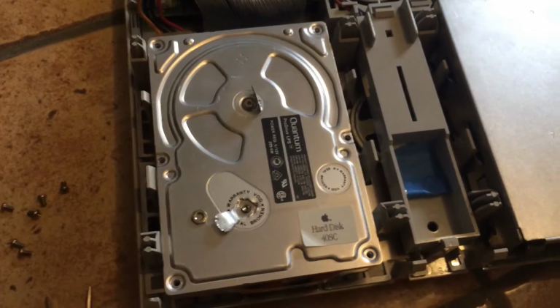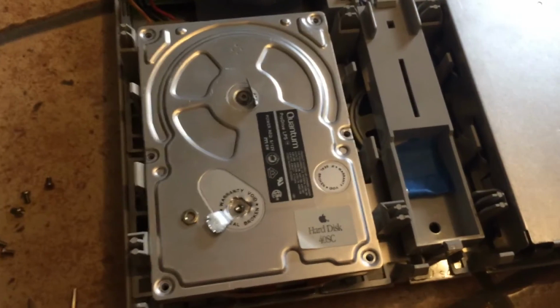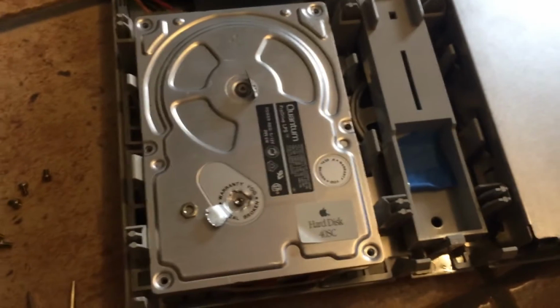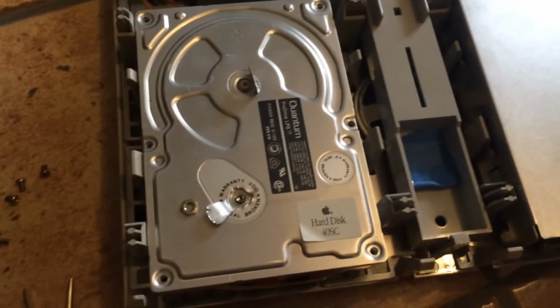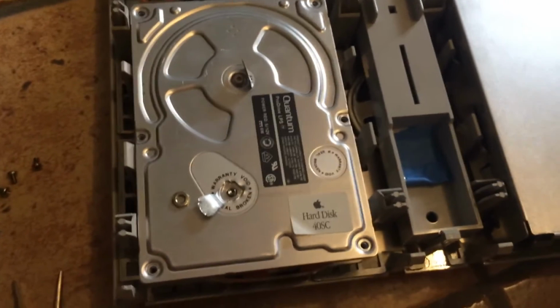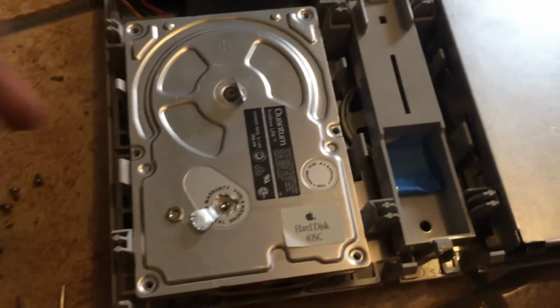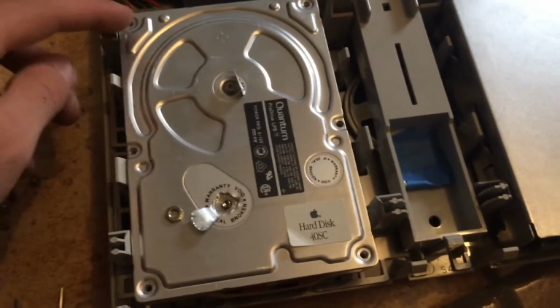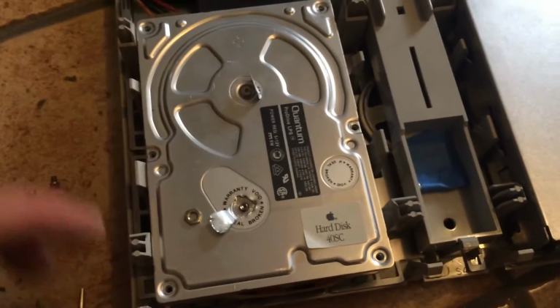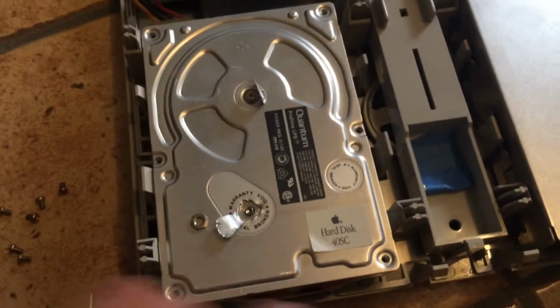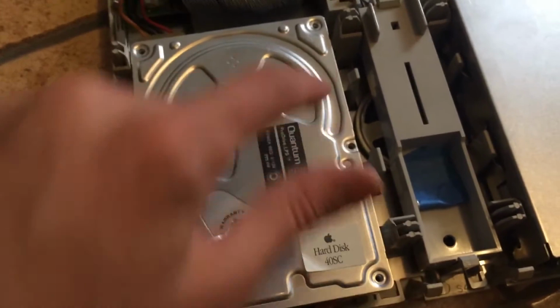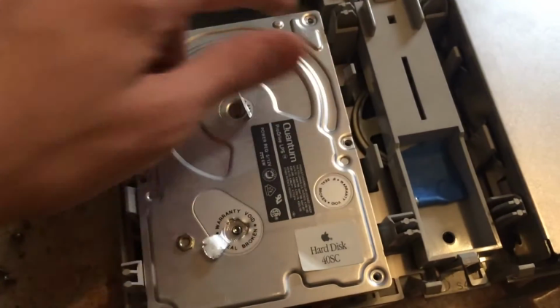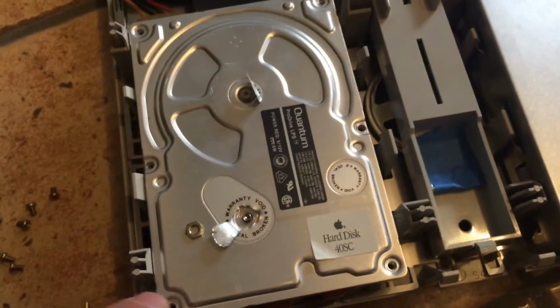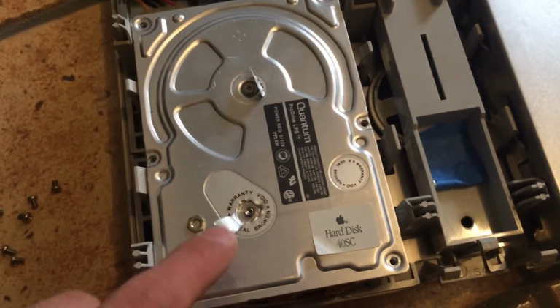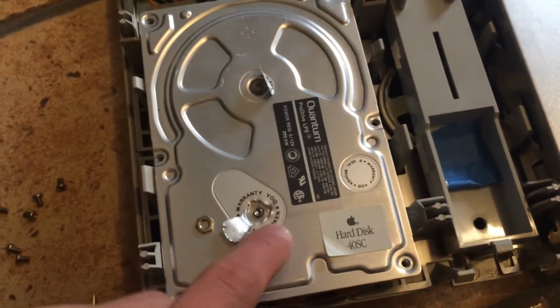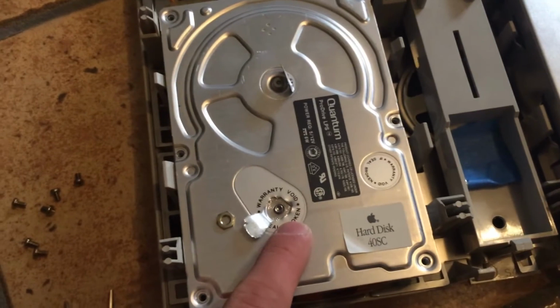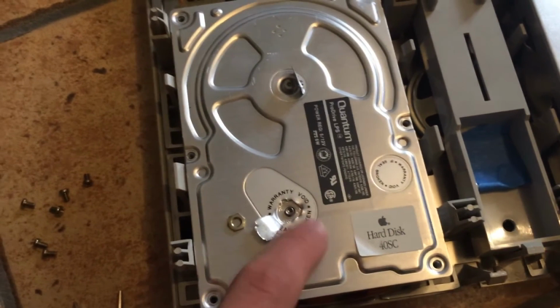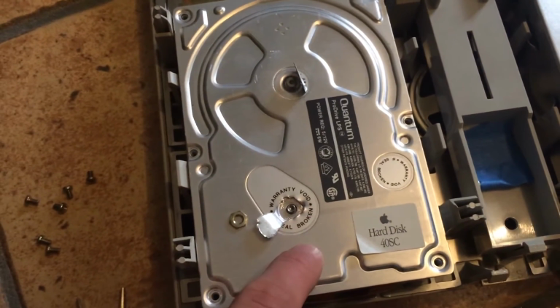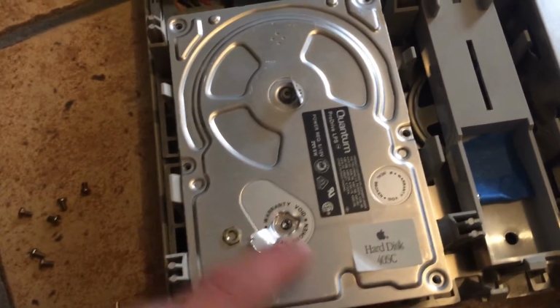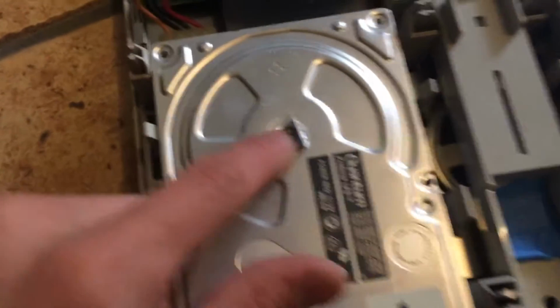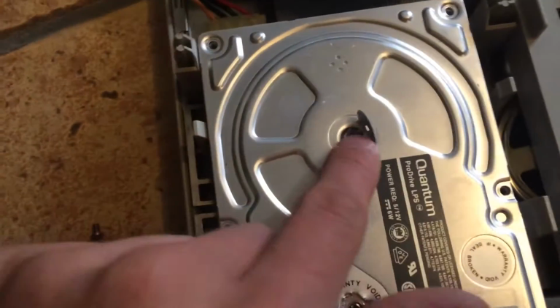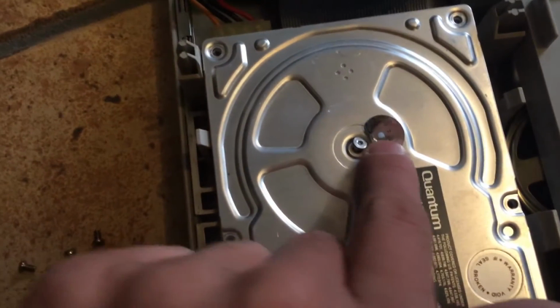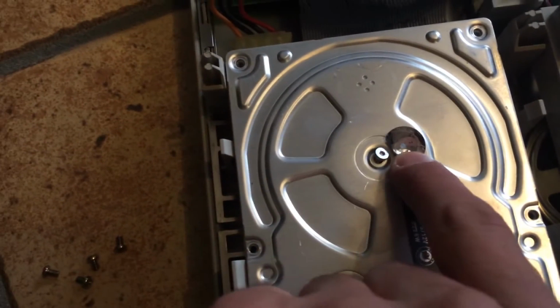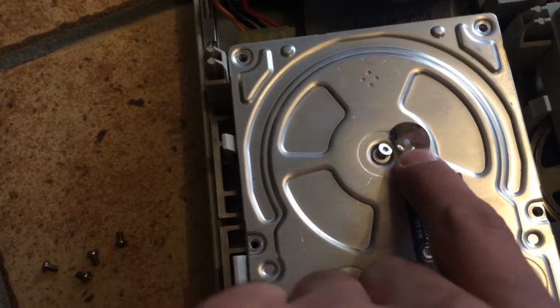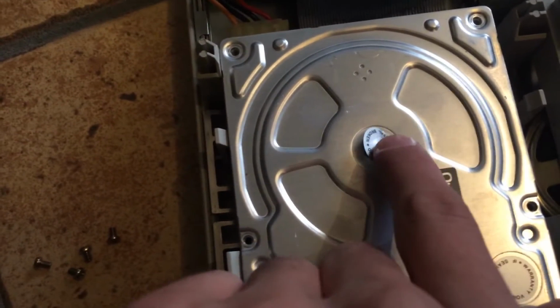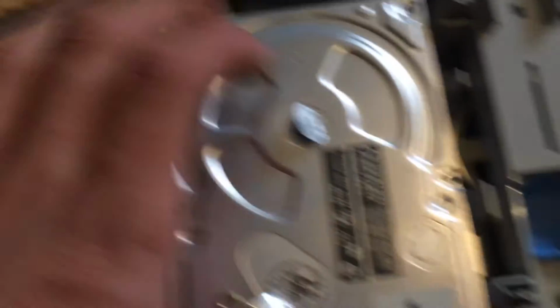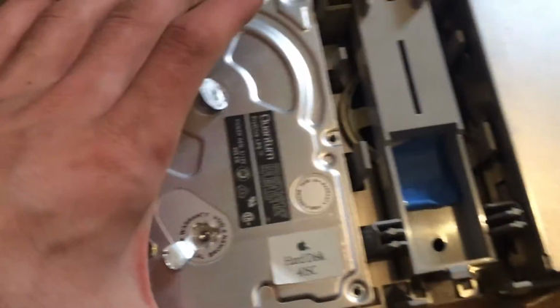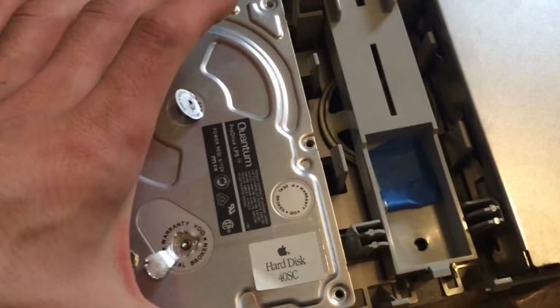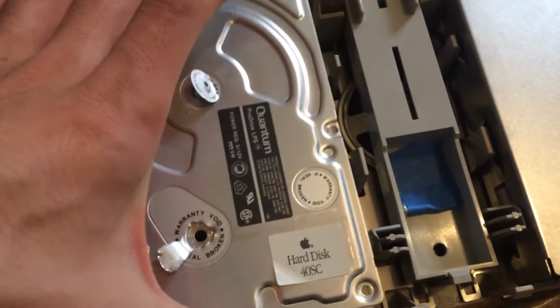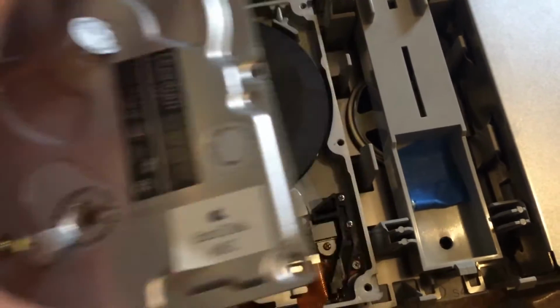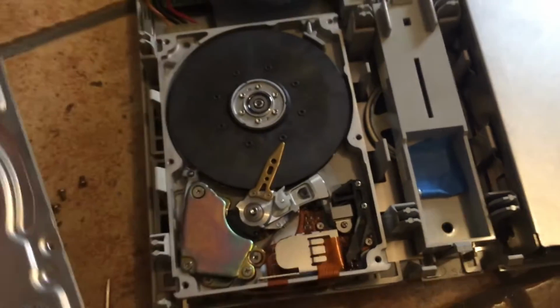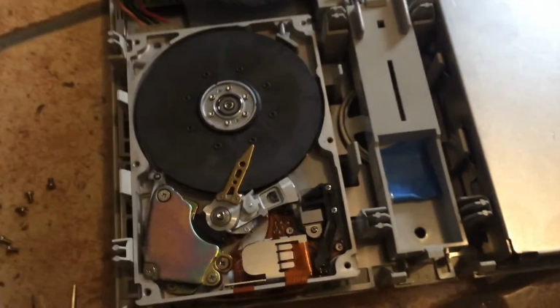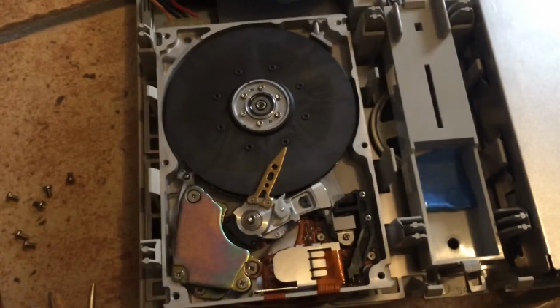Opening up the hard drive is actually quite easy. You just need to remove those six screws, plus a little nut under this sticker and a torque screw under here. And then you should be able to lift the cover.